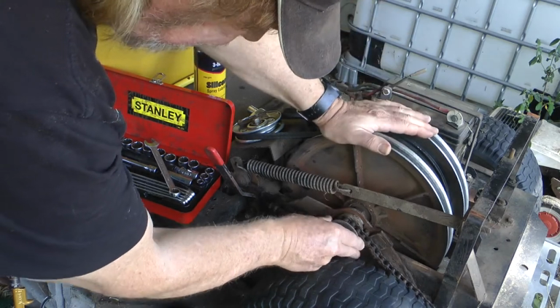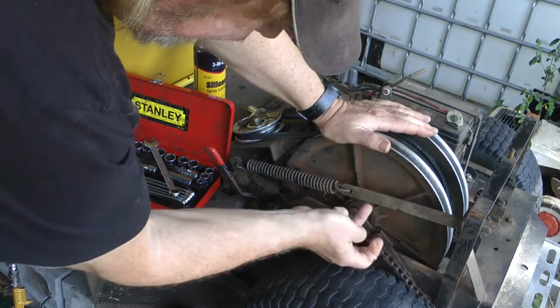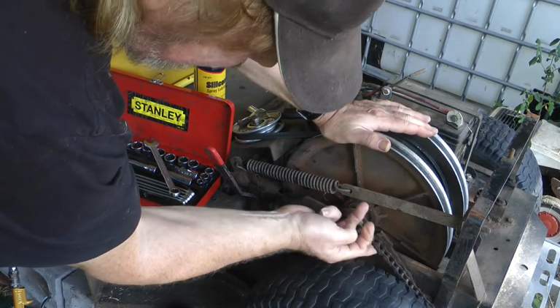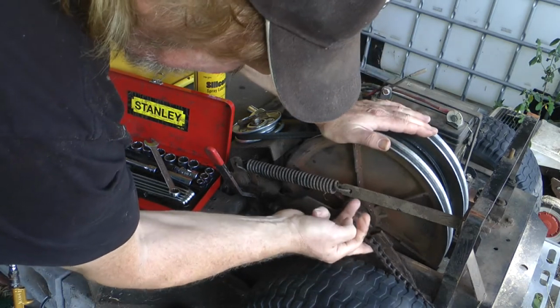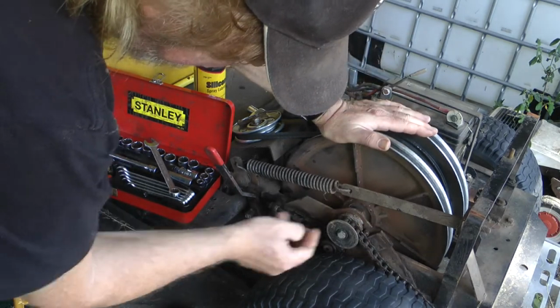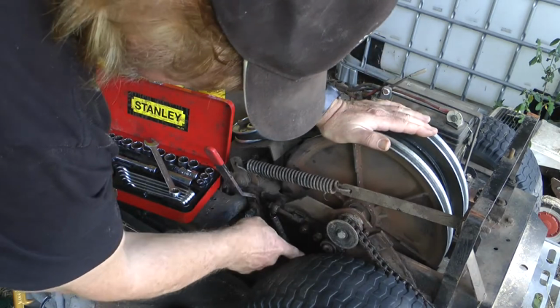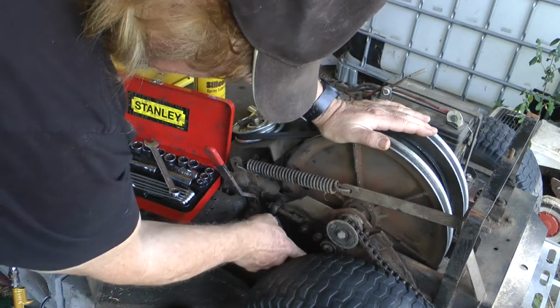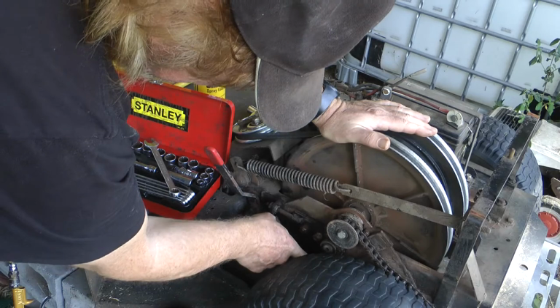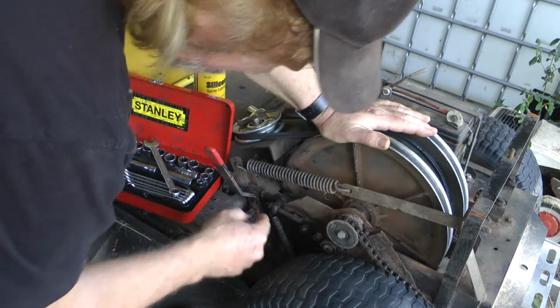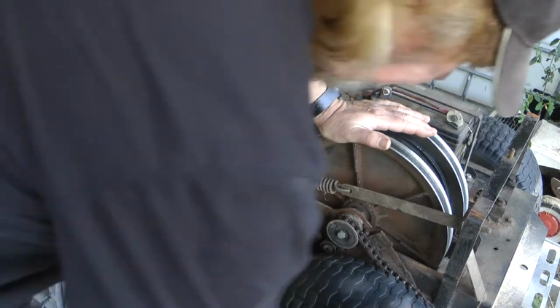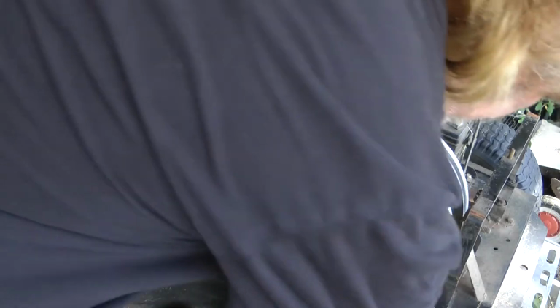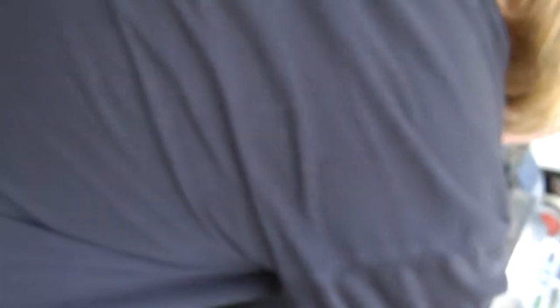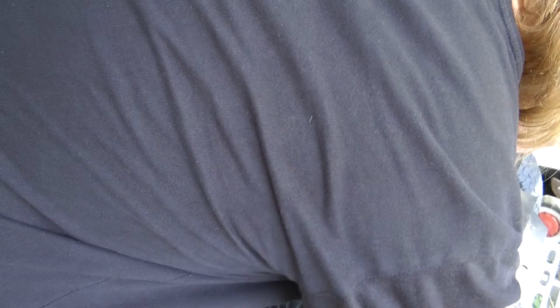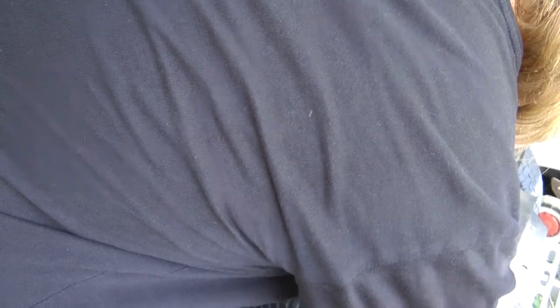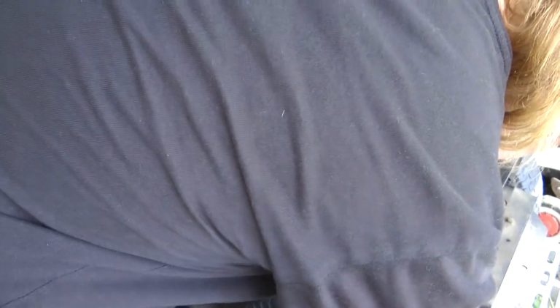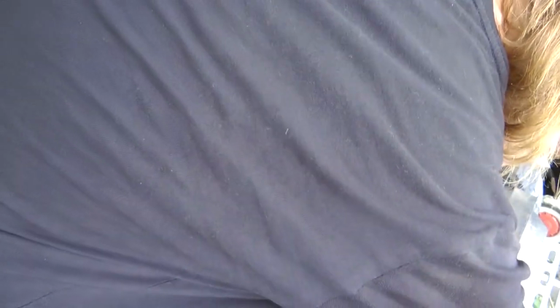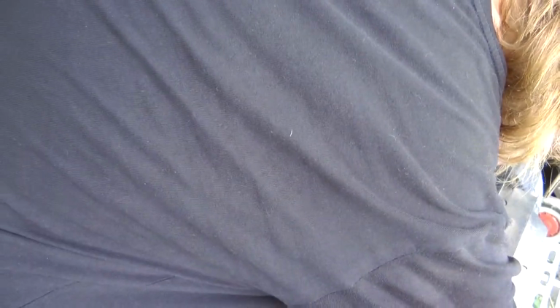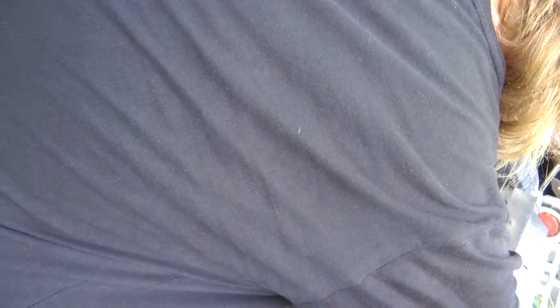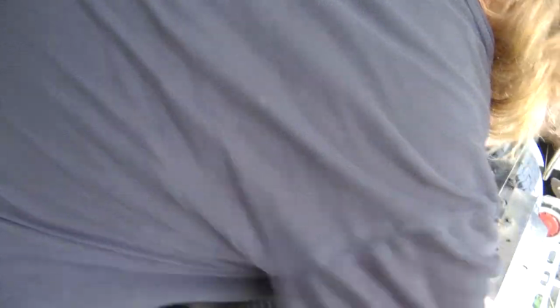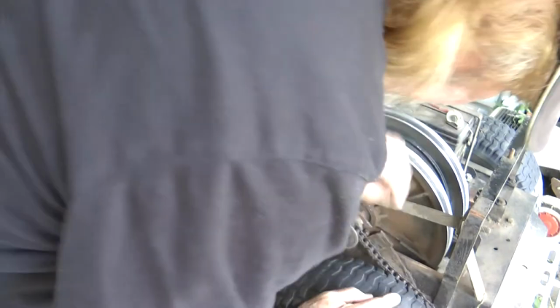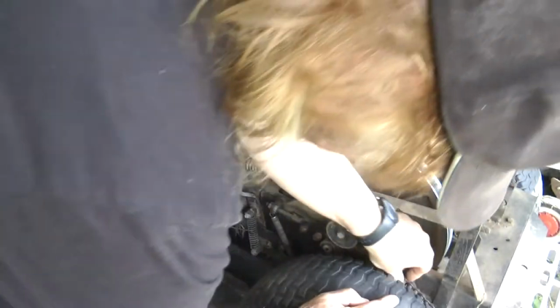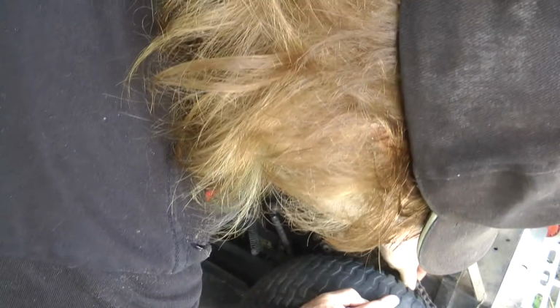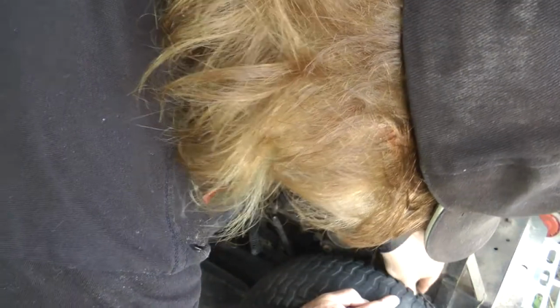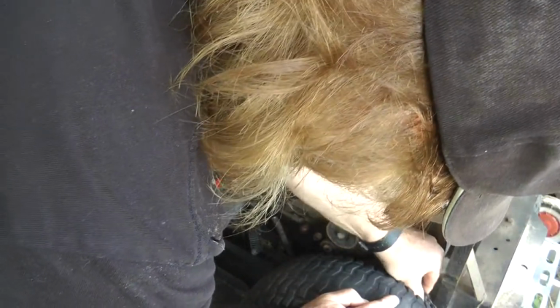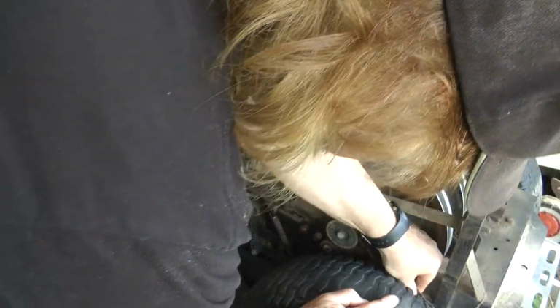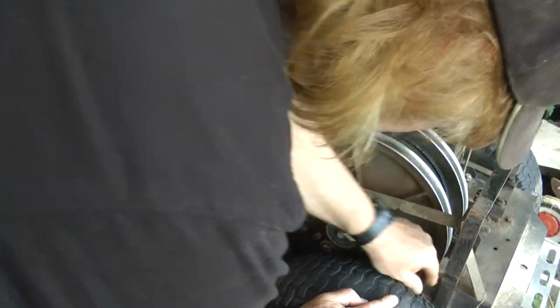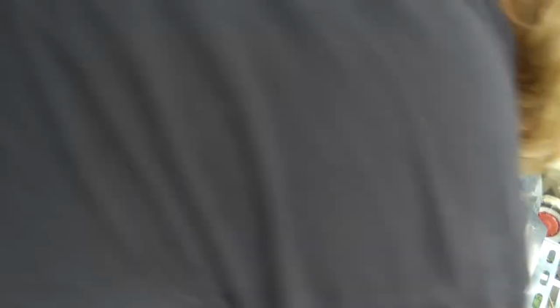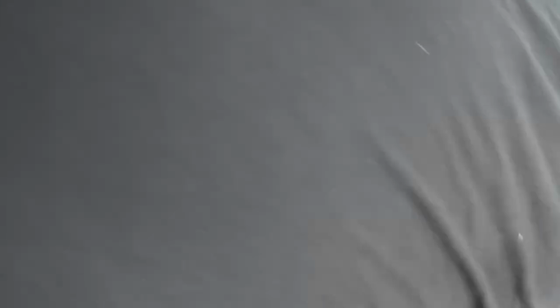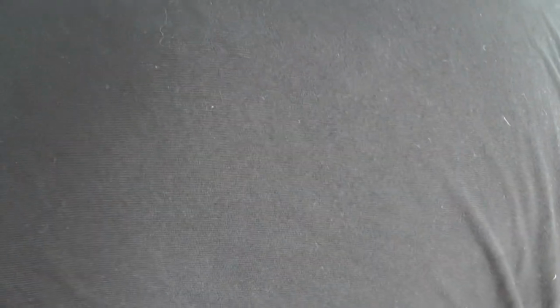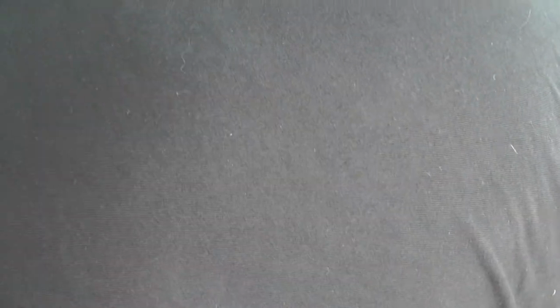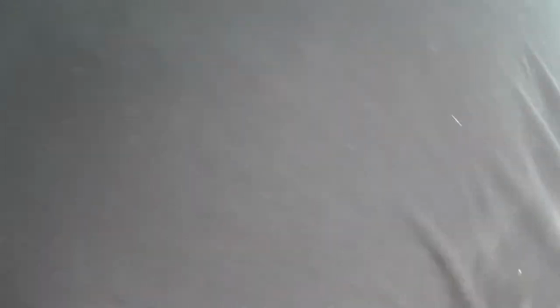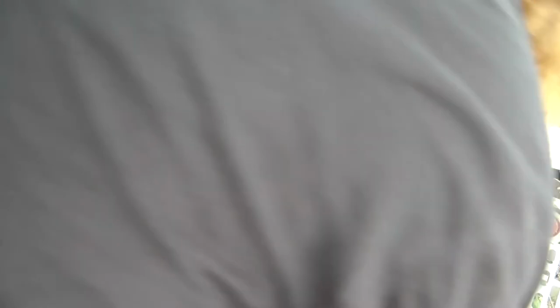So yeah, you can see there's a bit of slack in that chain. I can sort of pull it way up off the cogs here, so that really needs to be tensioned.